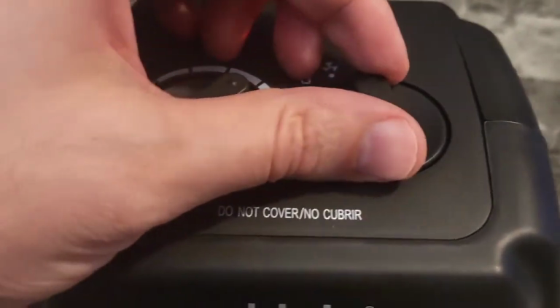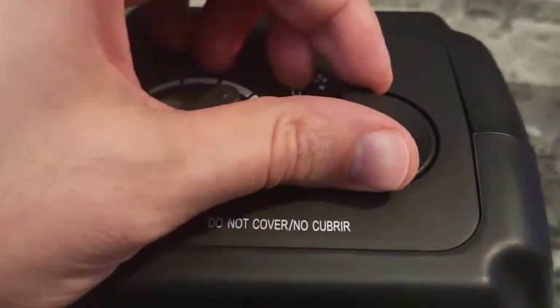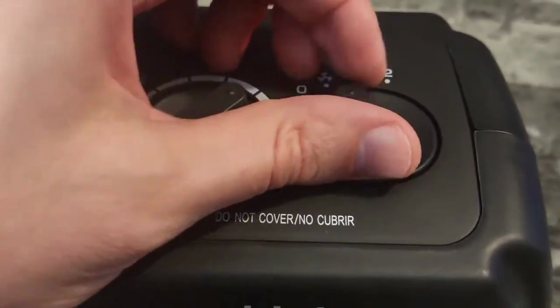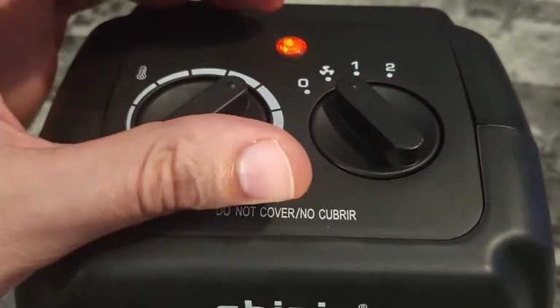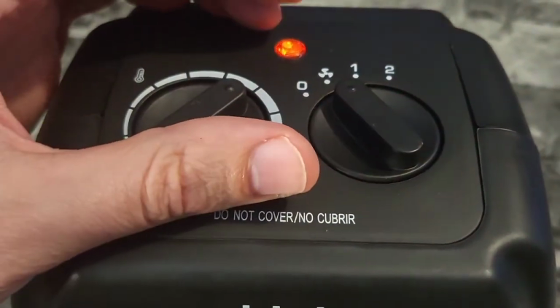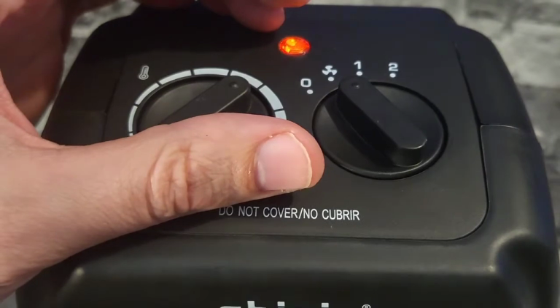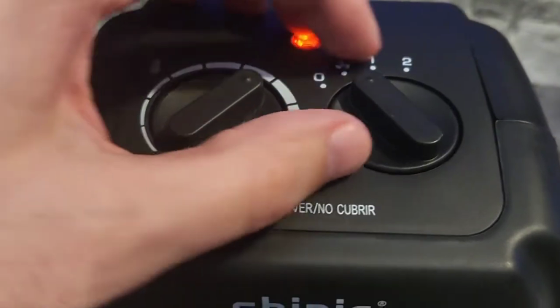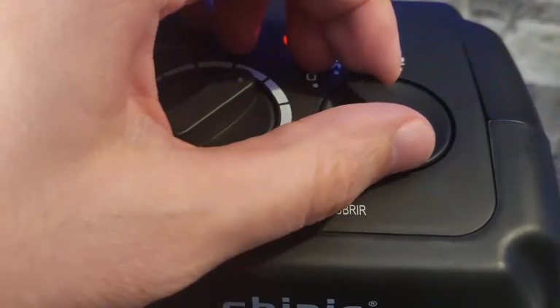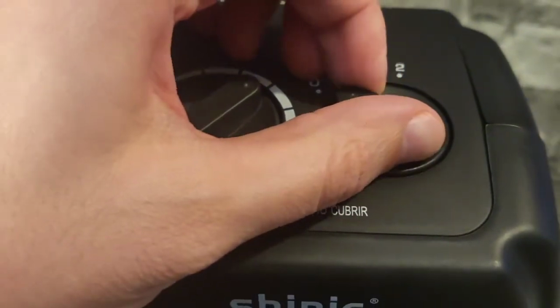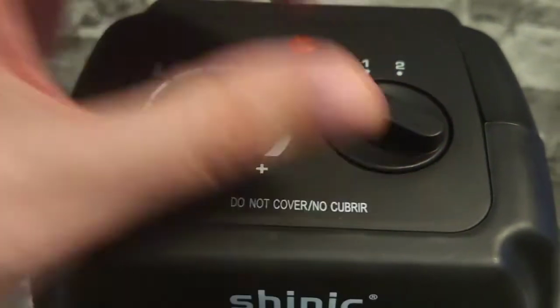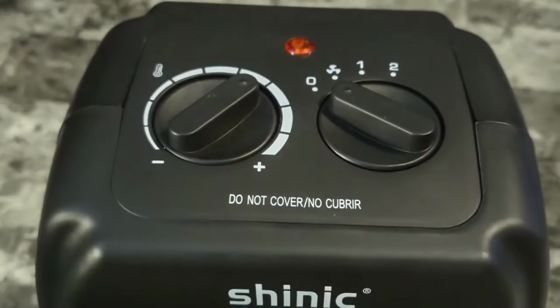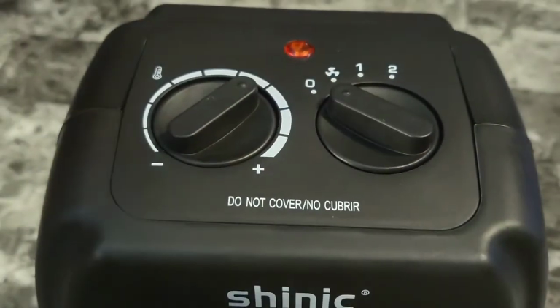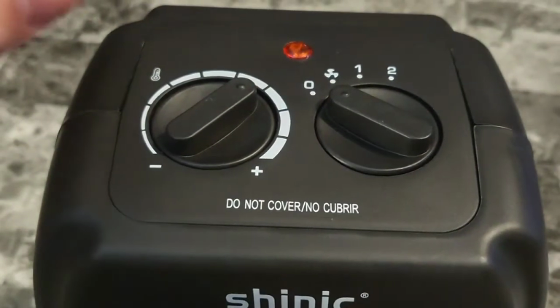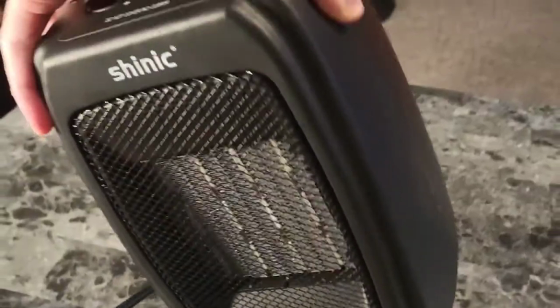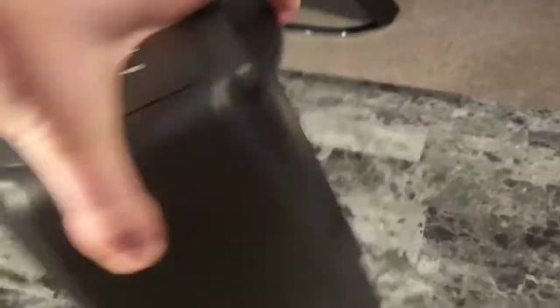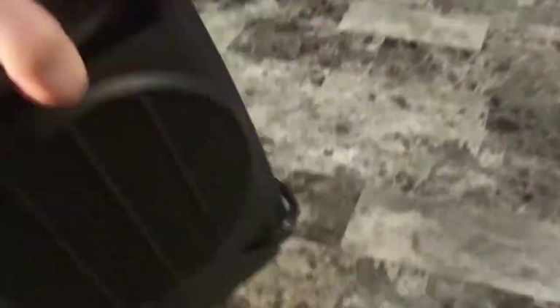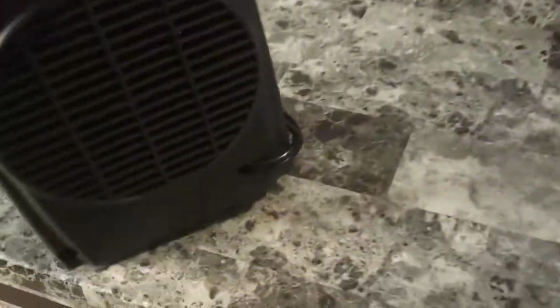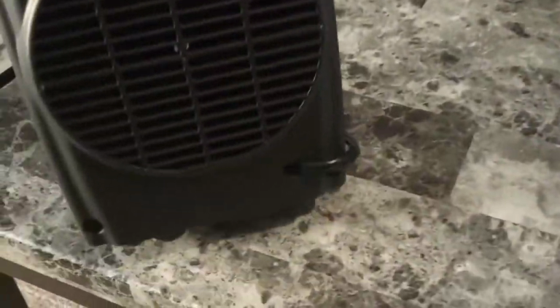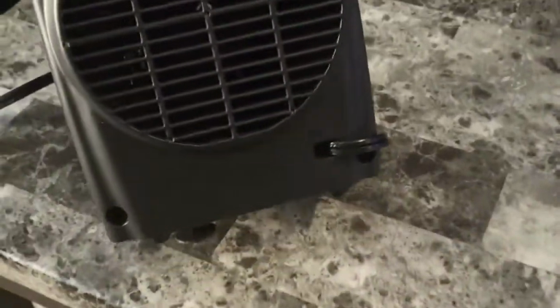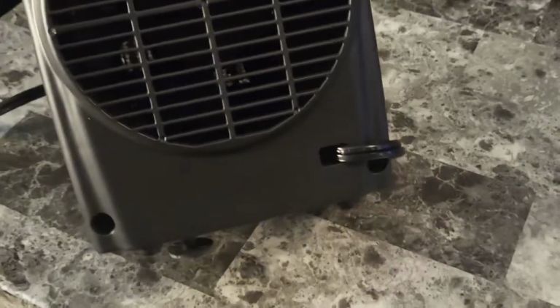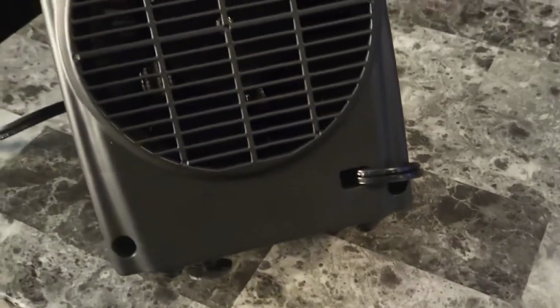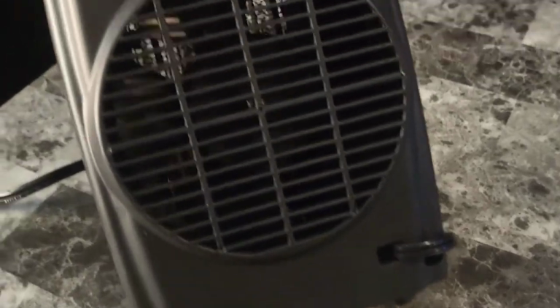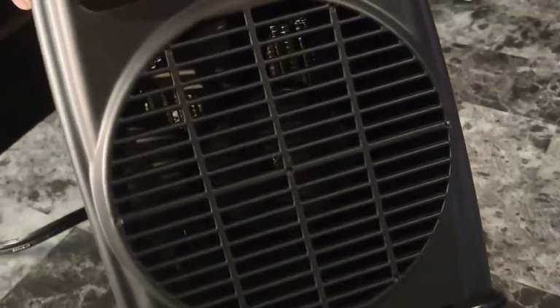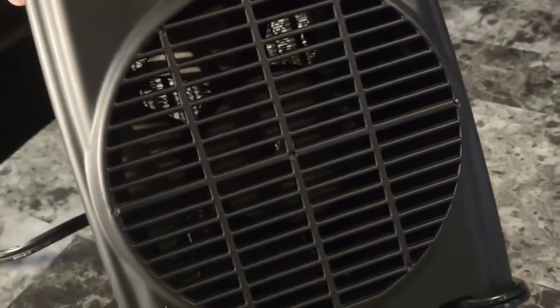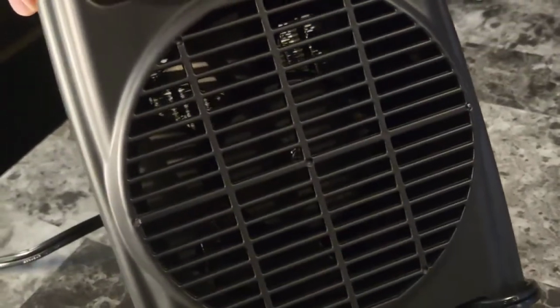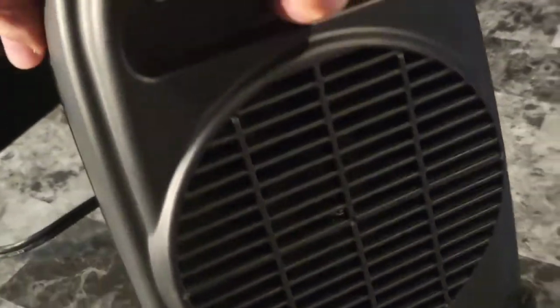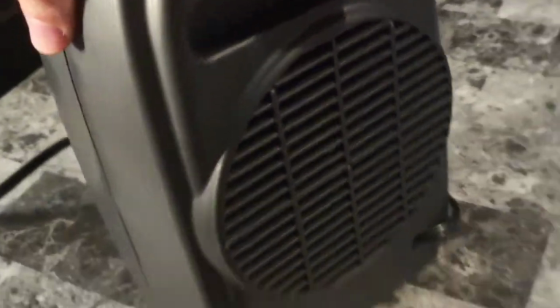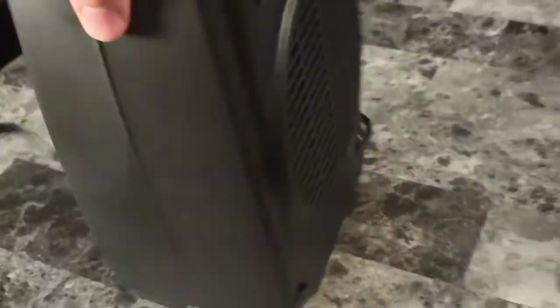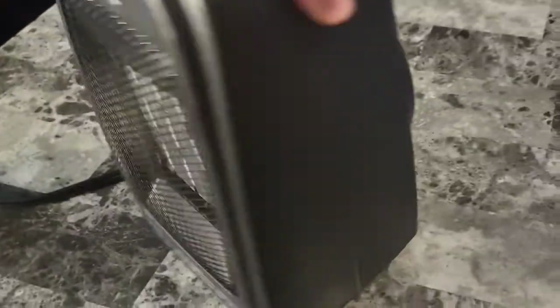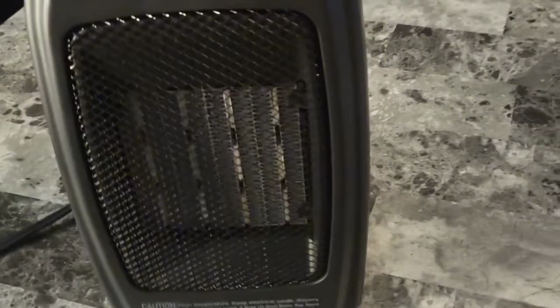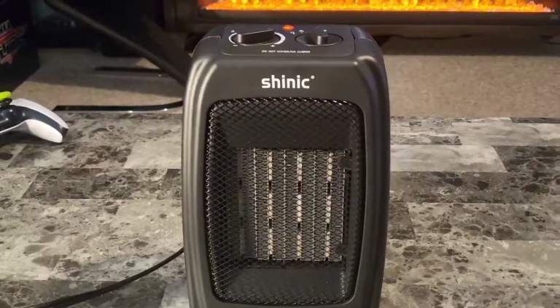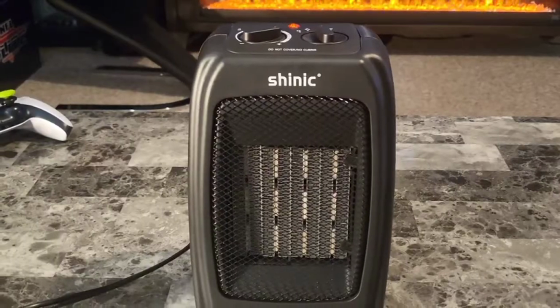This one is just a fan, and this turns it off. When you first get it, you'll need to install the window fan — that only takes a couple moments and you're ready to go.